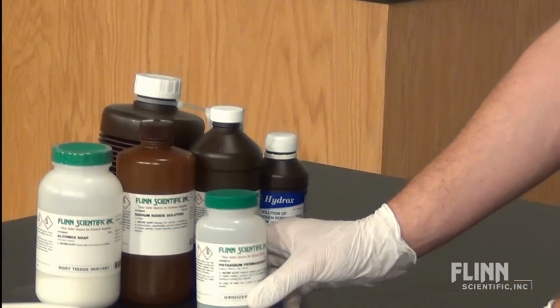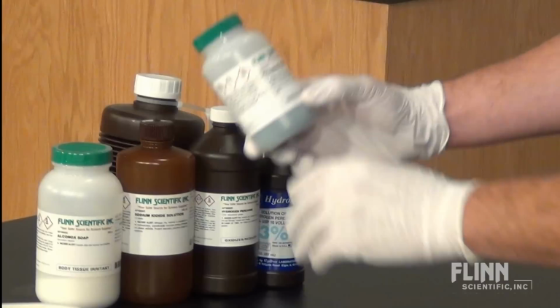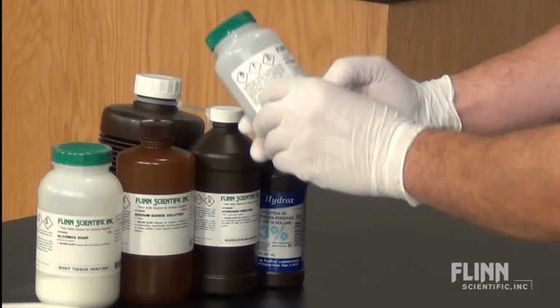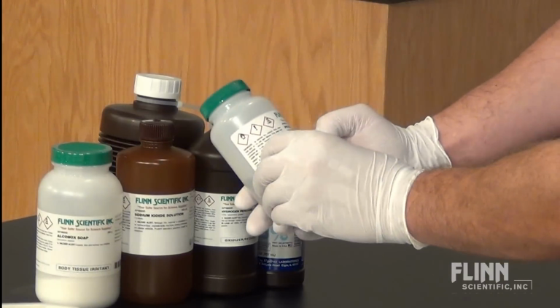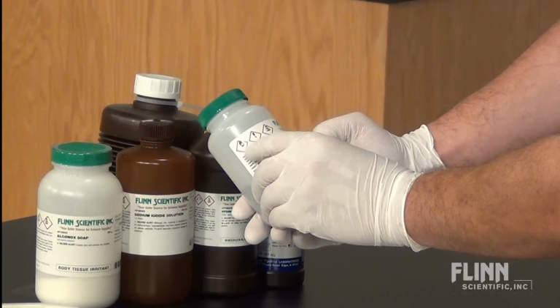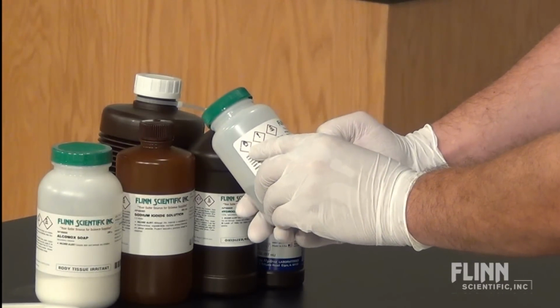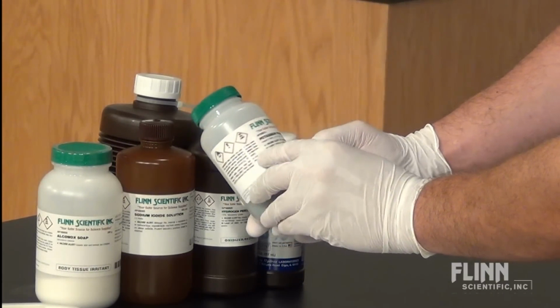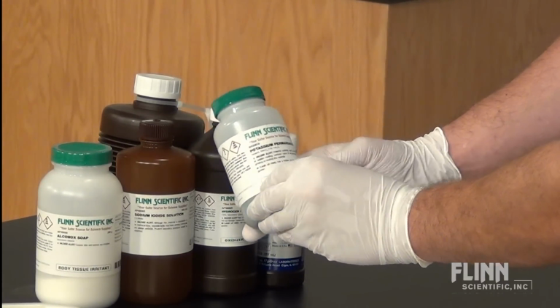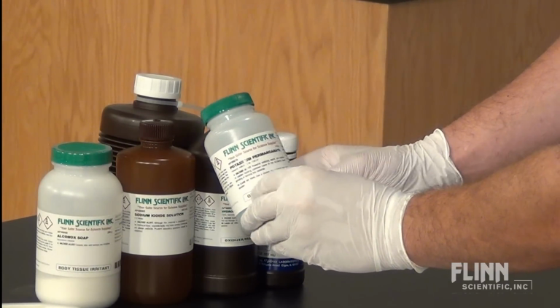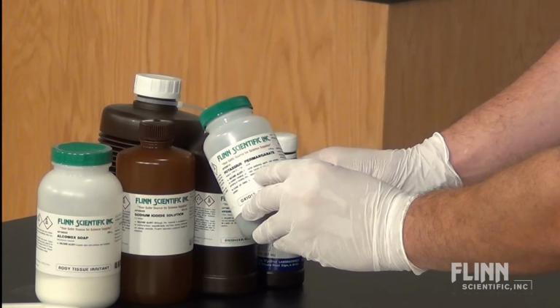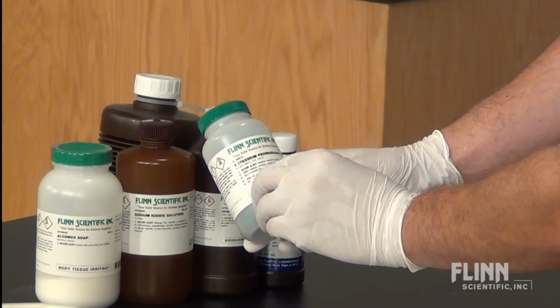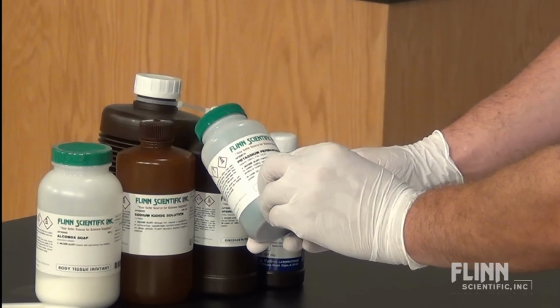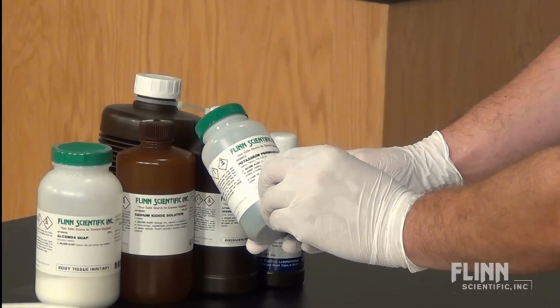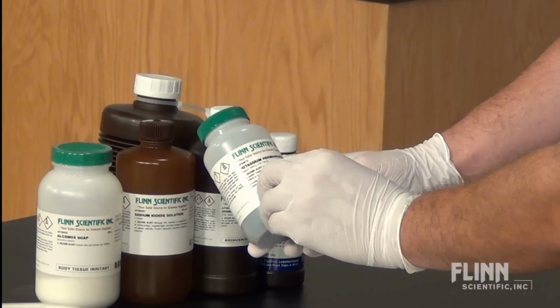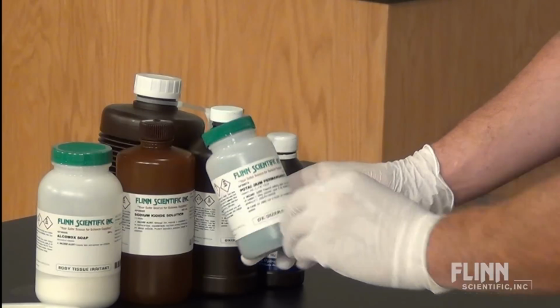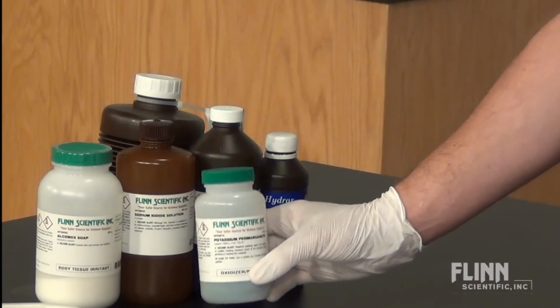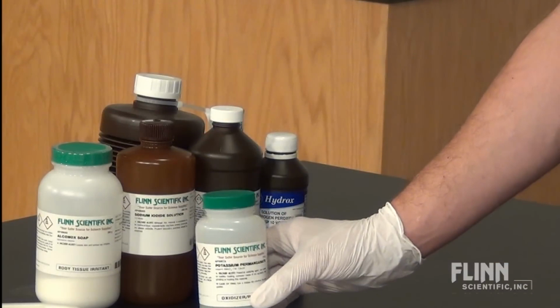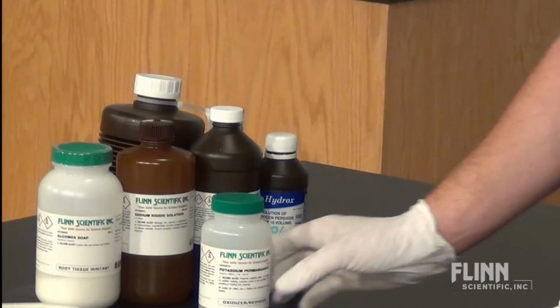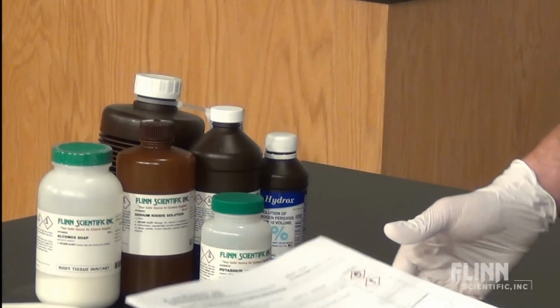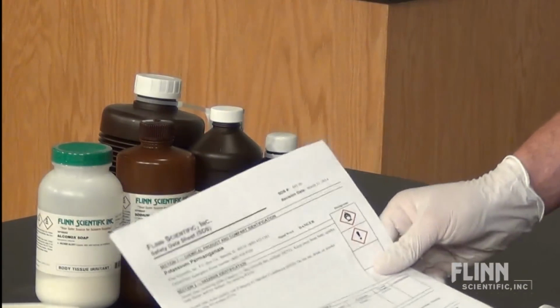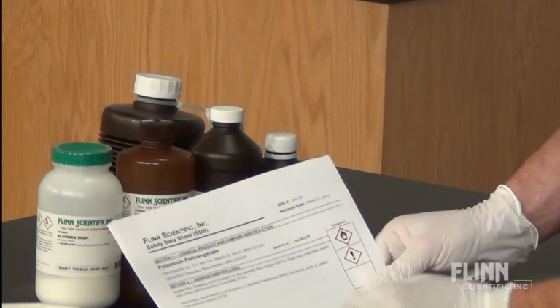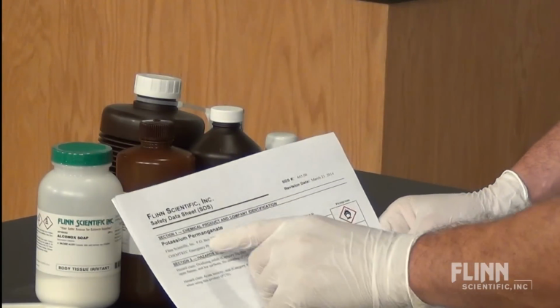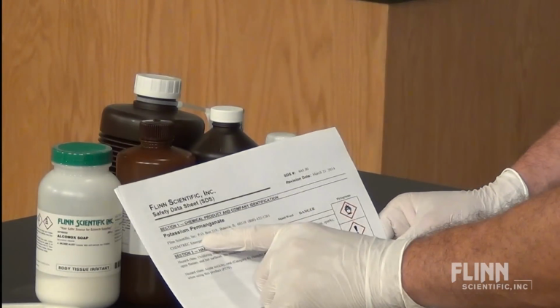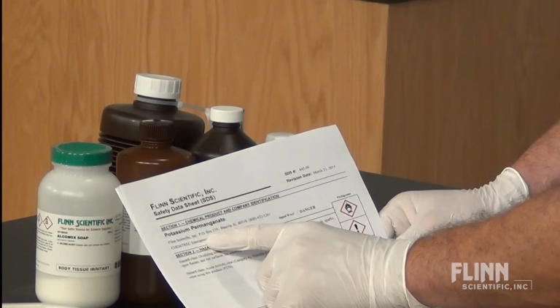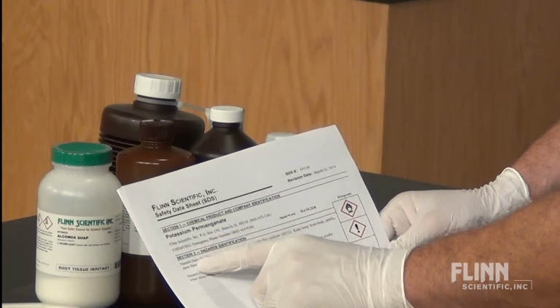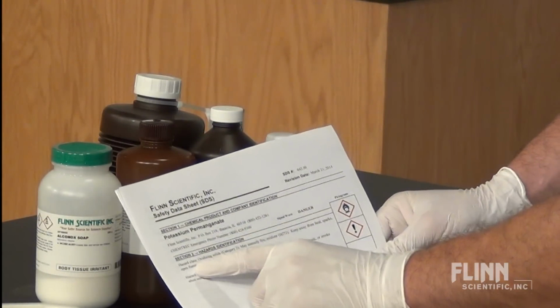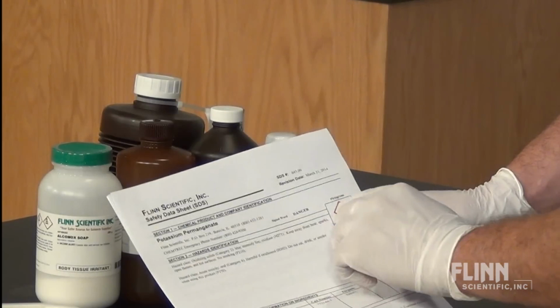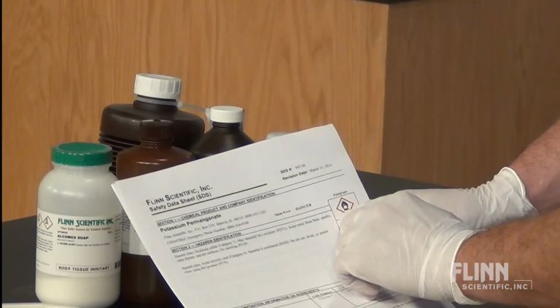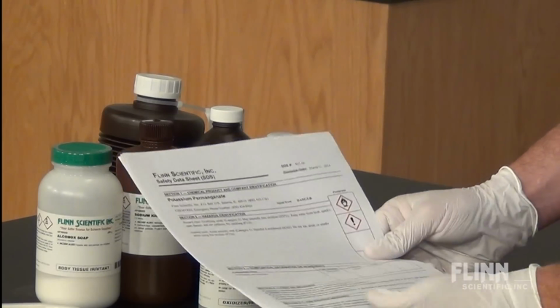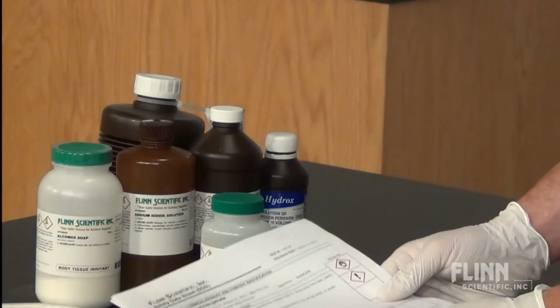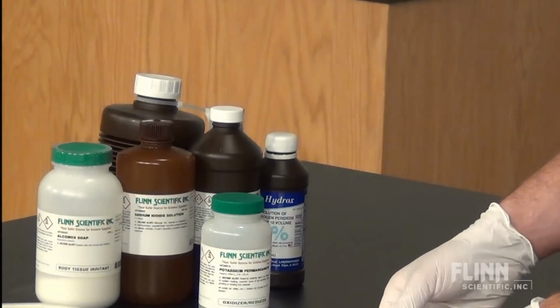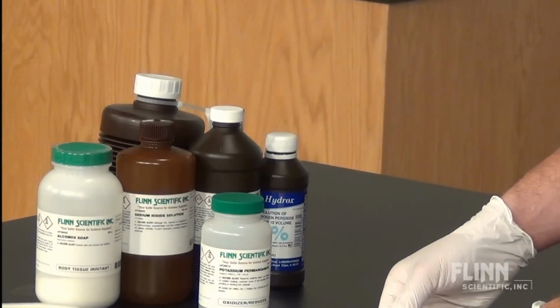Always research the chemicals involved in any potential reactions. Safety data sheets are a great place to start. Also, the Flynn website contains videos and safety information for many Wow Factor demonstrations.